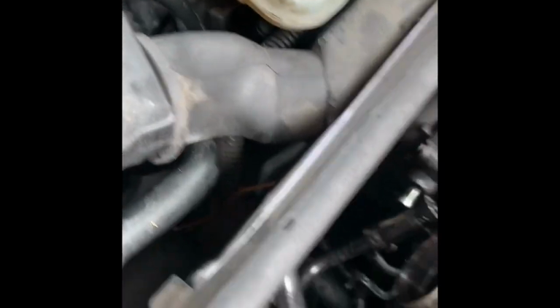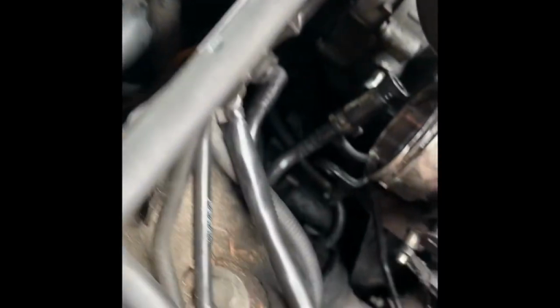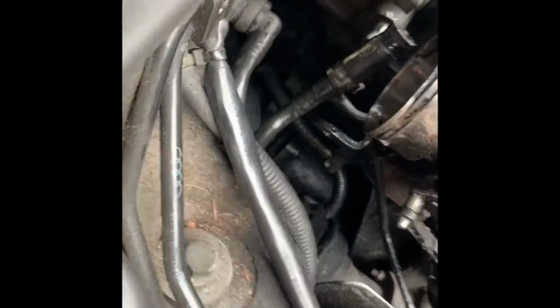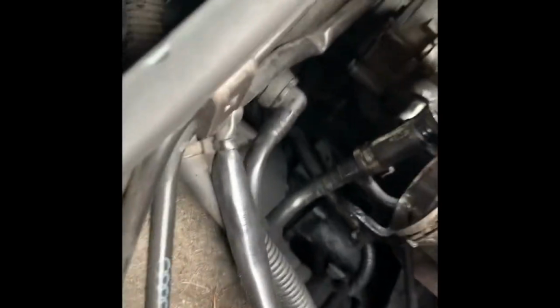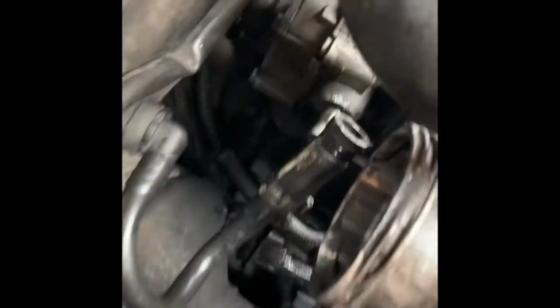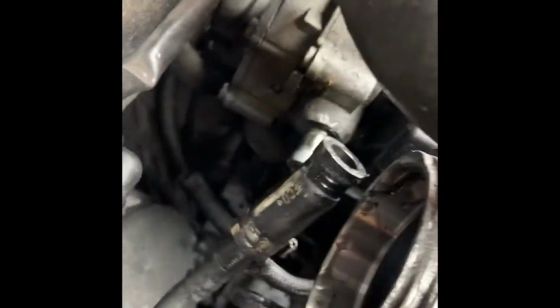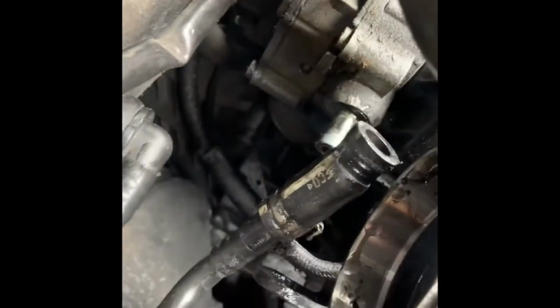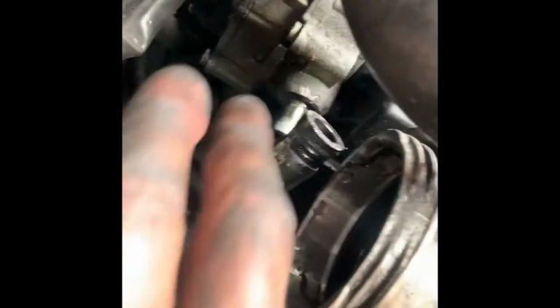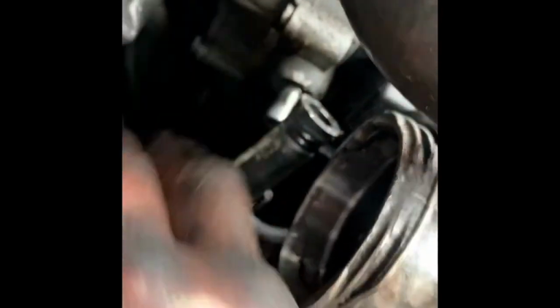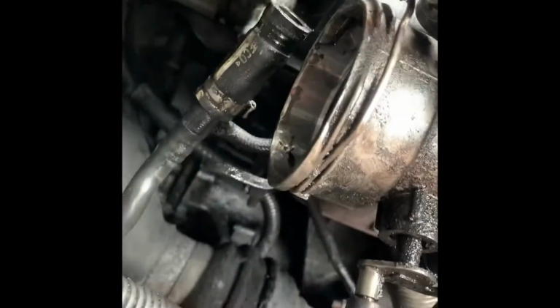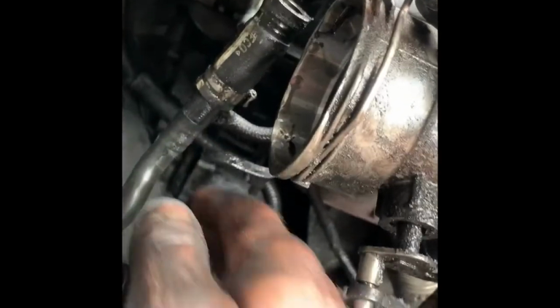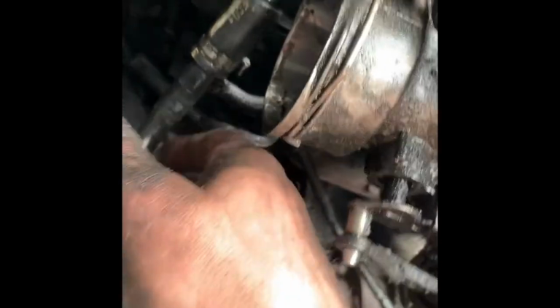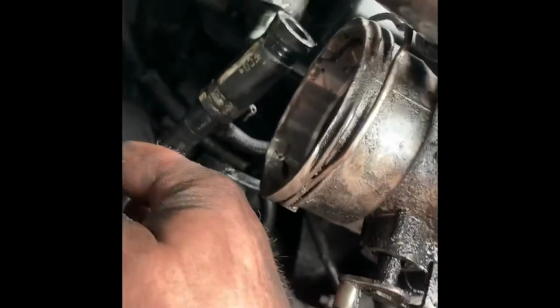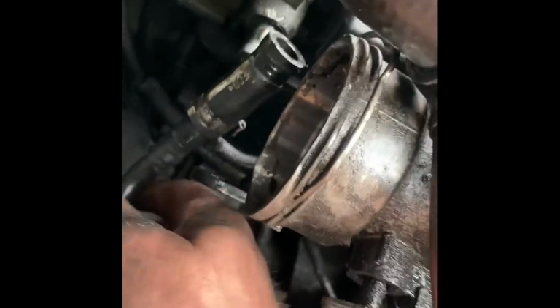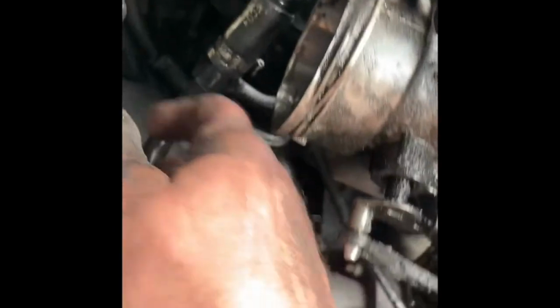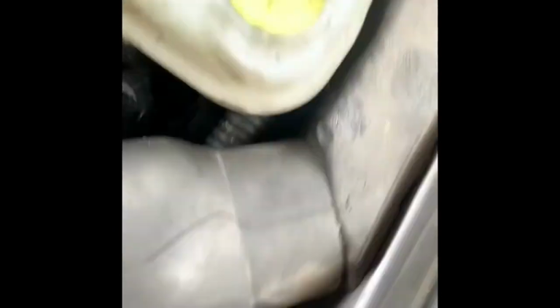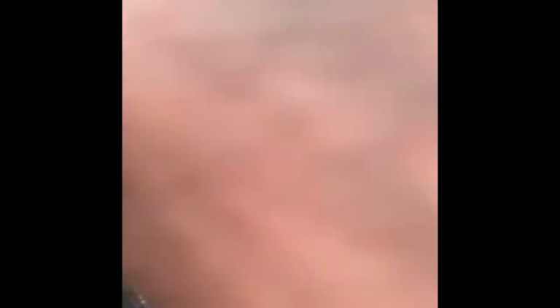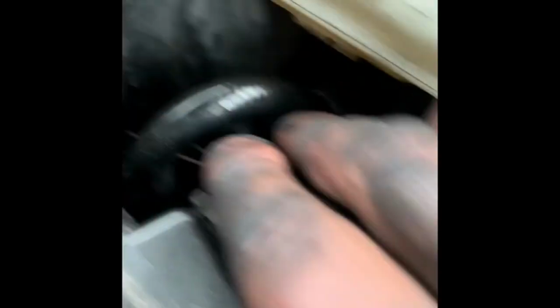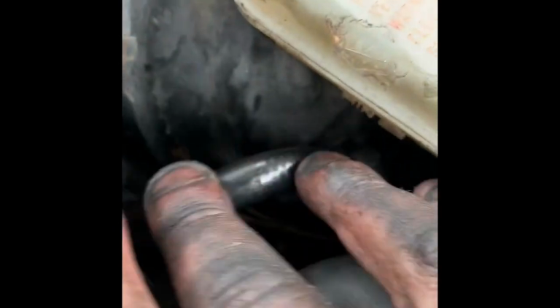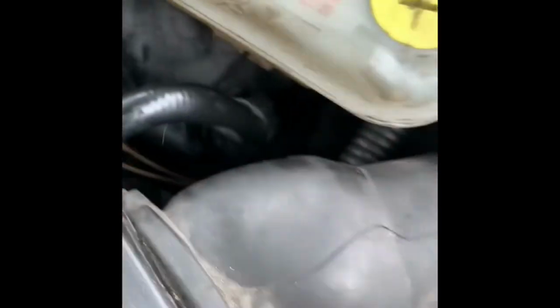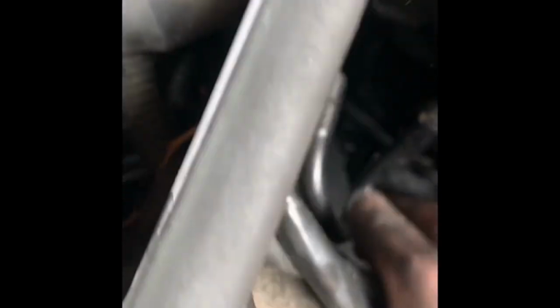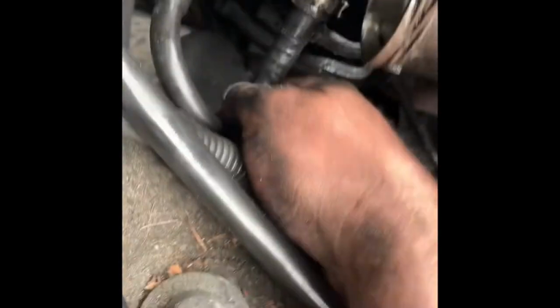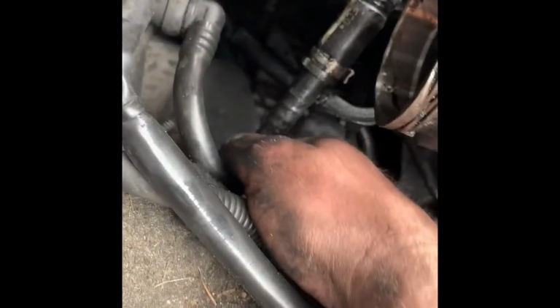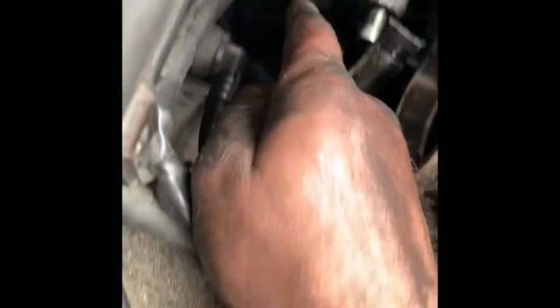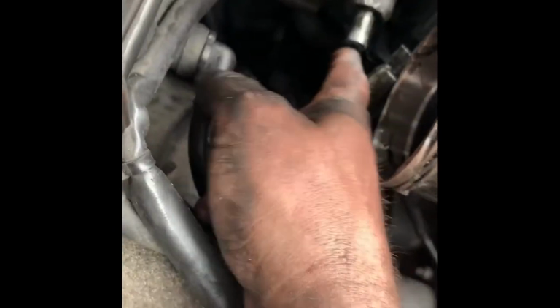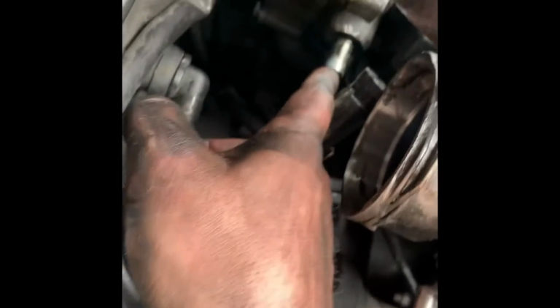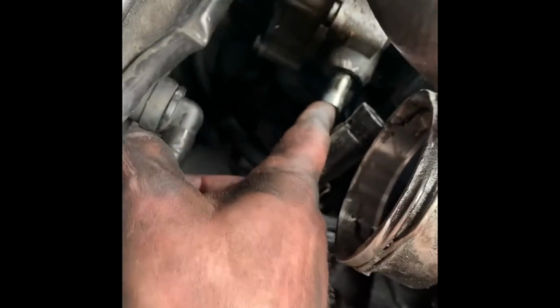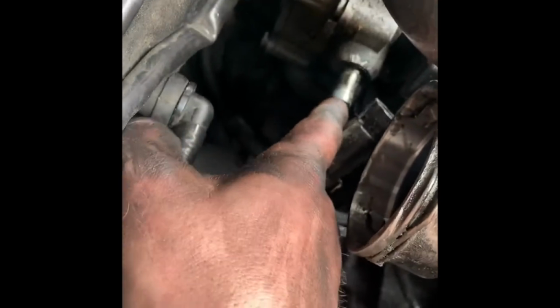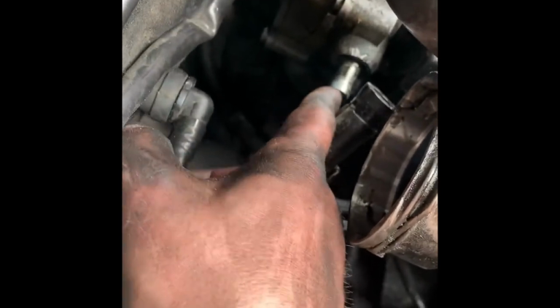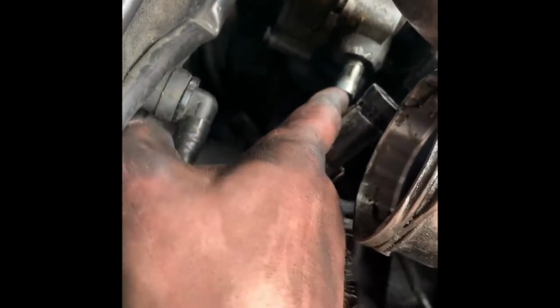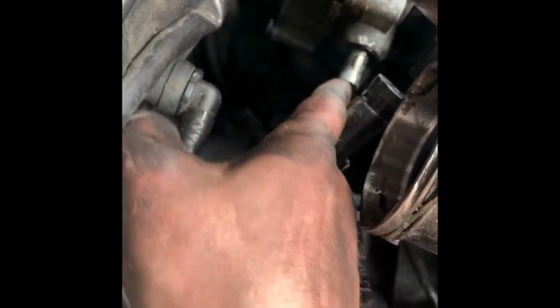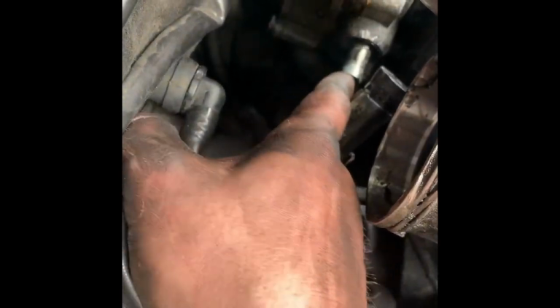Now, what I find particularly with mine is this is your tandem pump. Apparently these go all the time. So you're checking this for any leaks down here, right around there. And this is what I found — not good, not good at all.